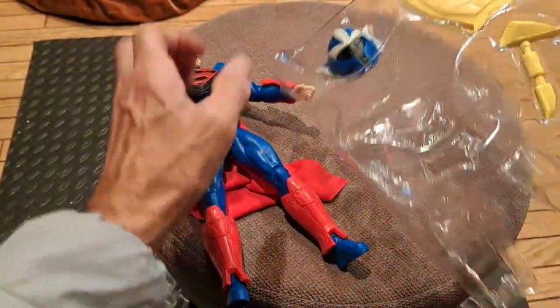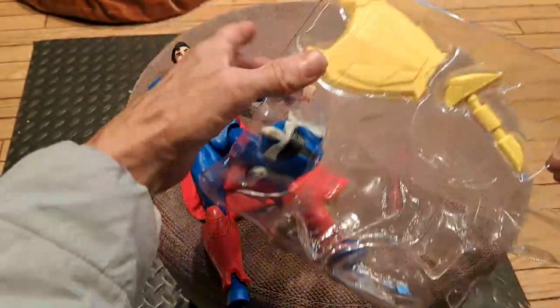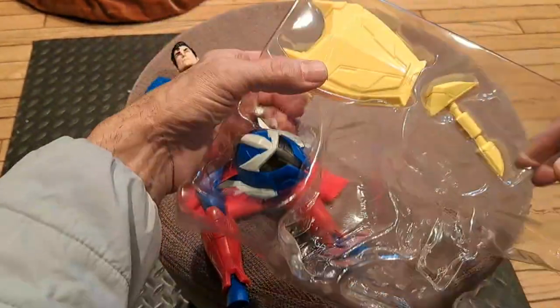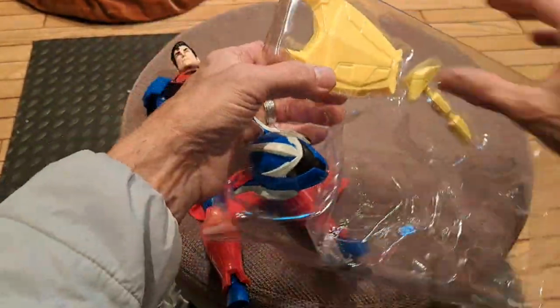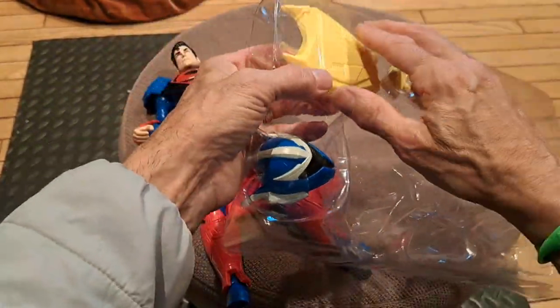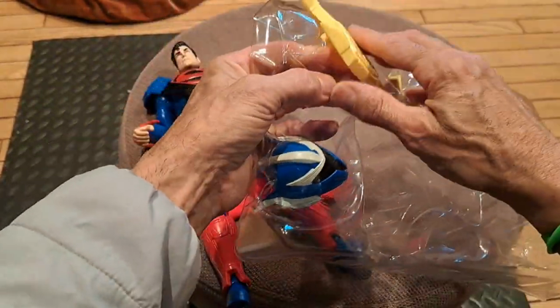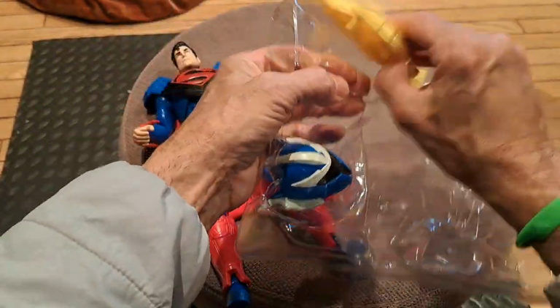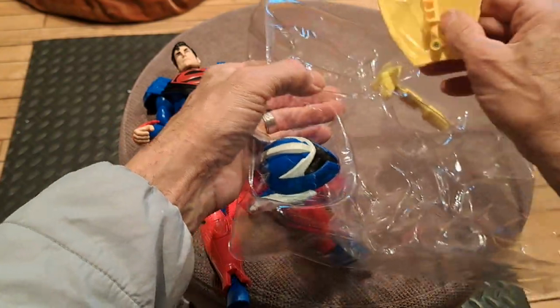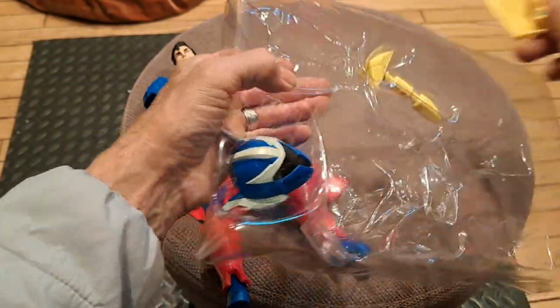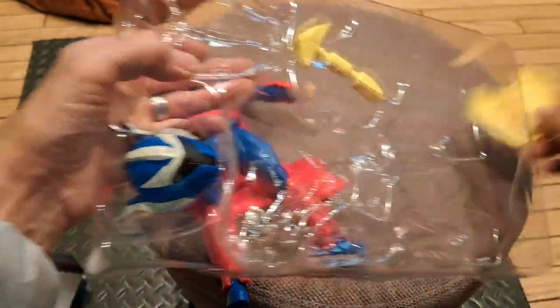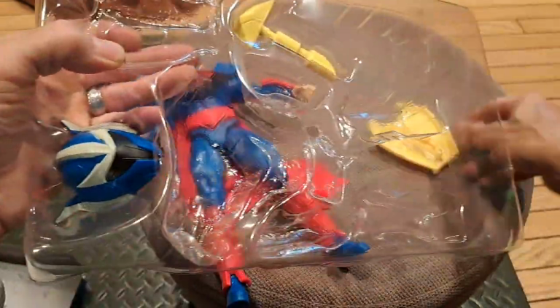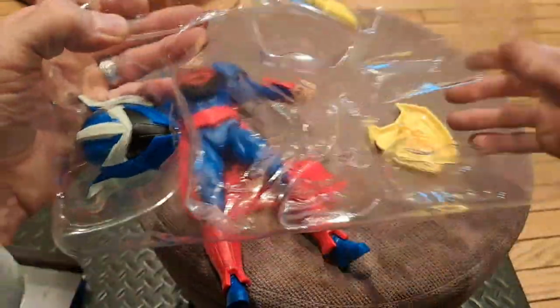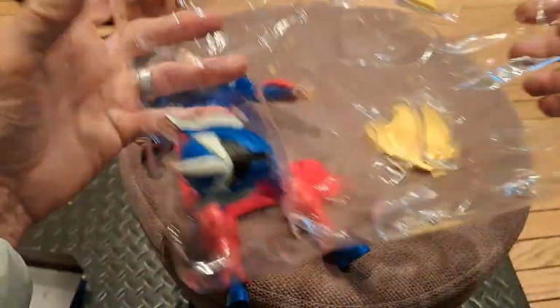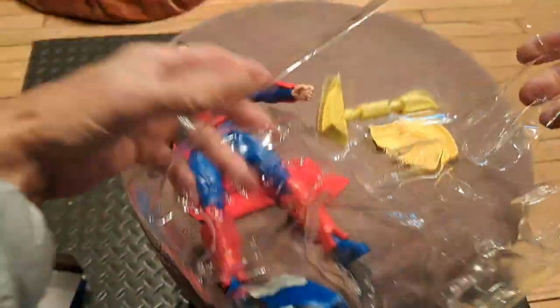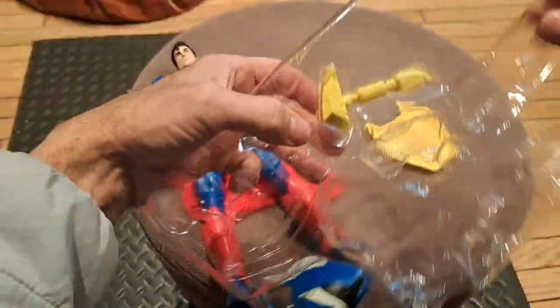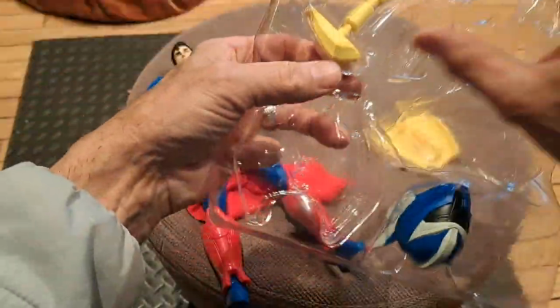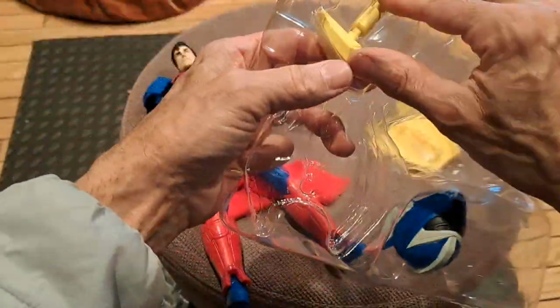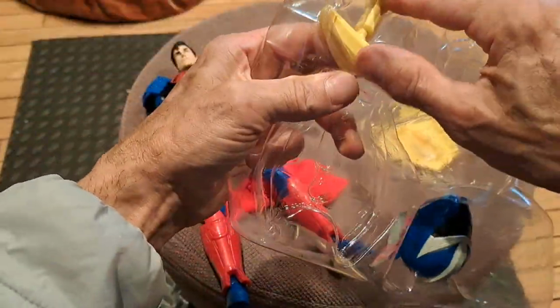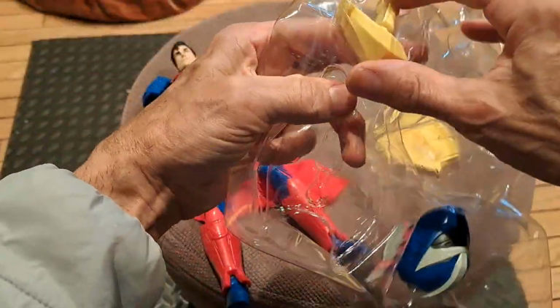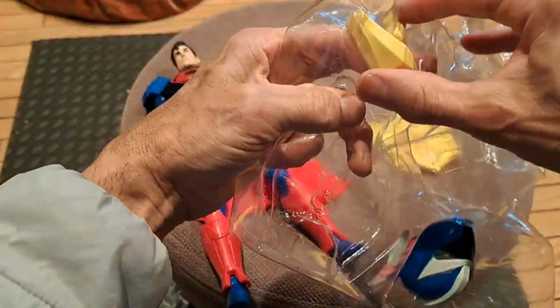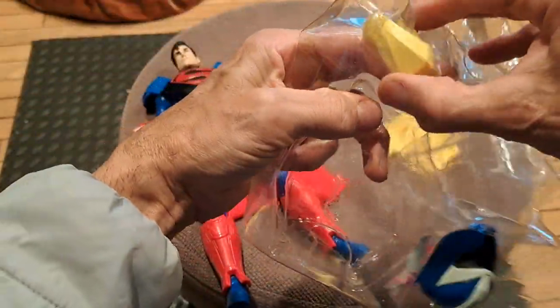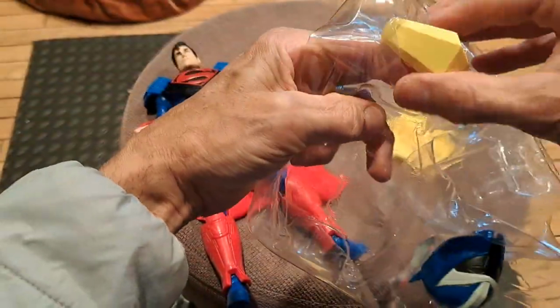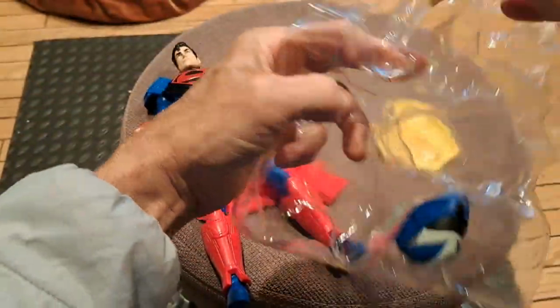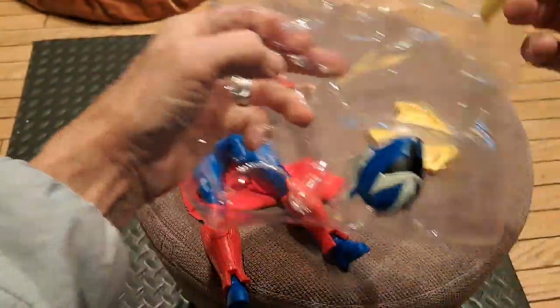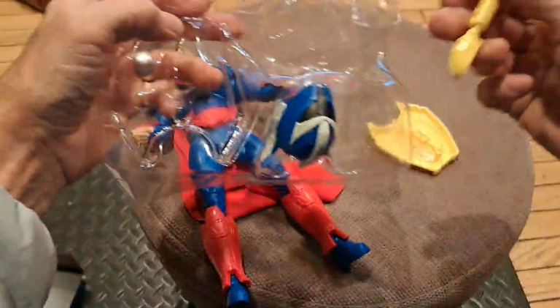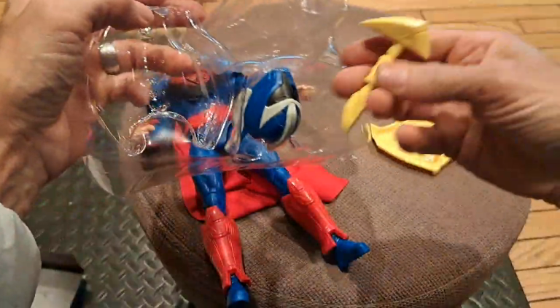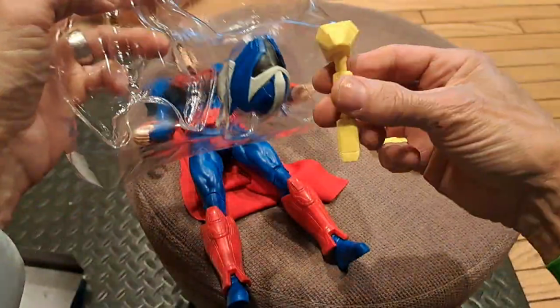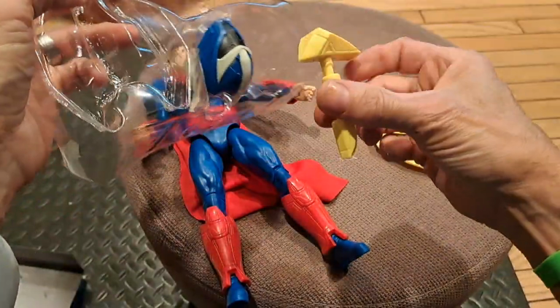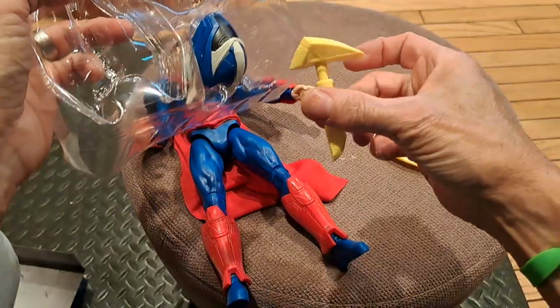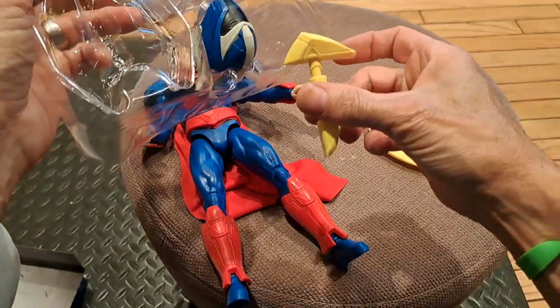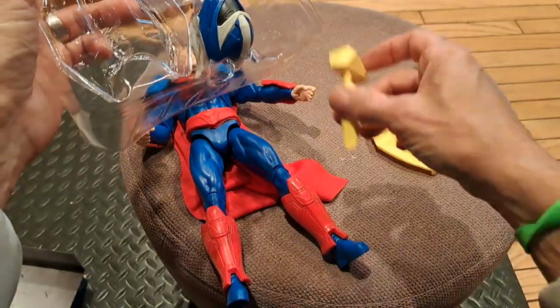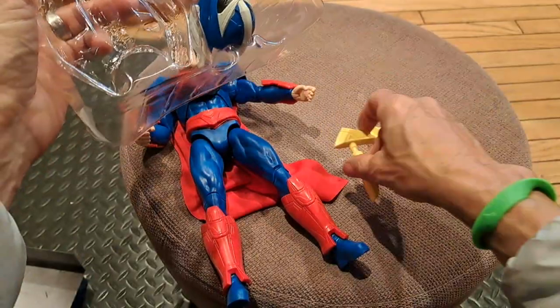And then the shield. Some kind of mace axe.